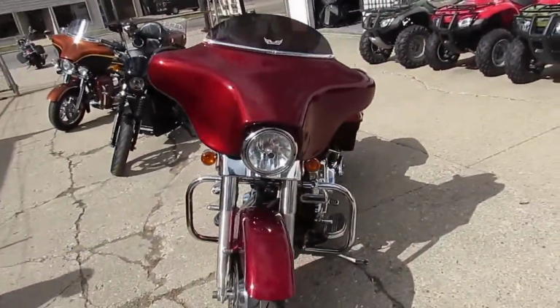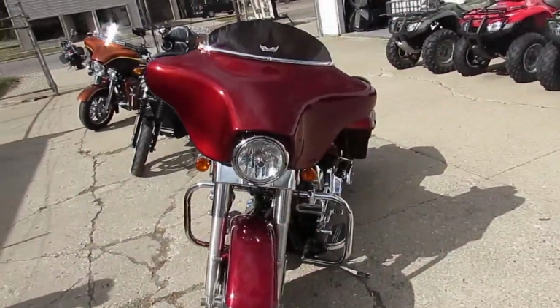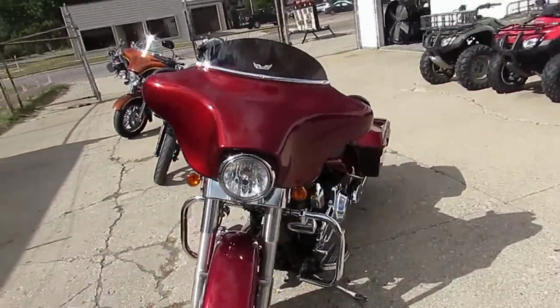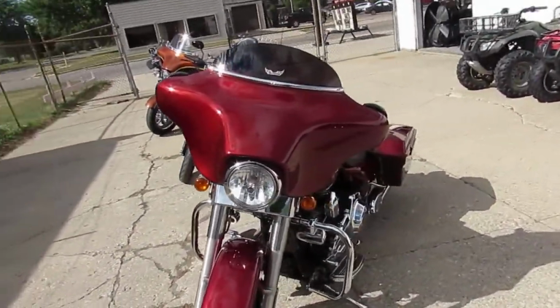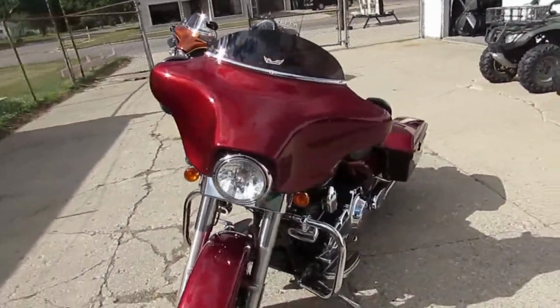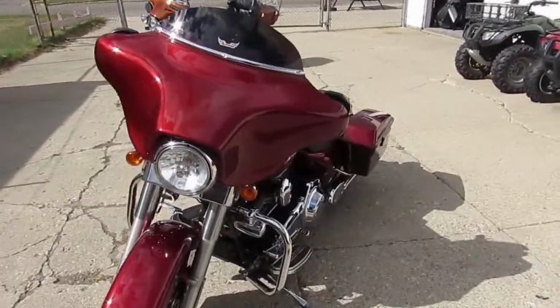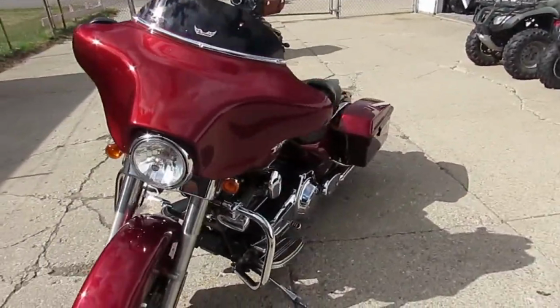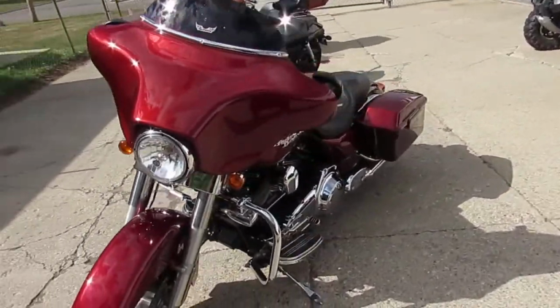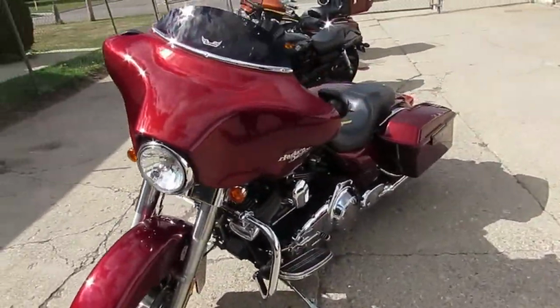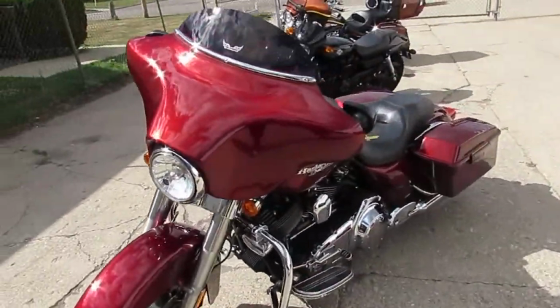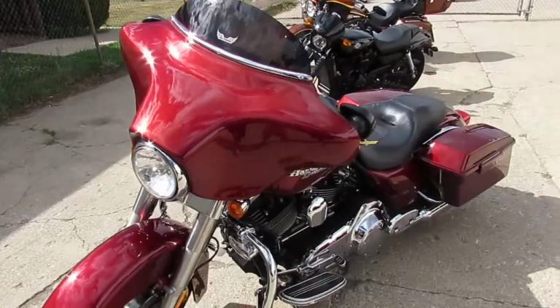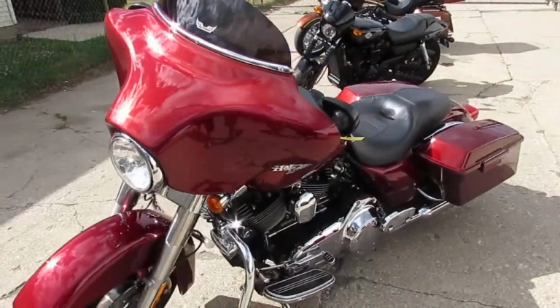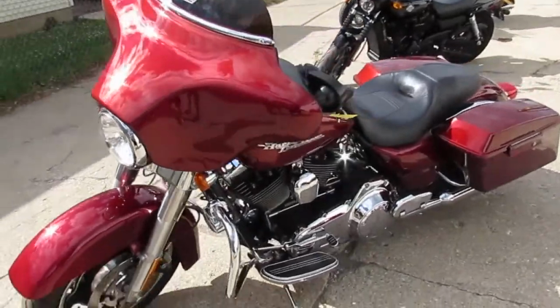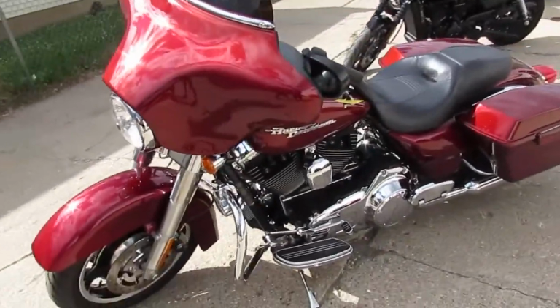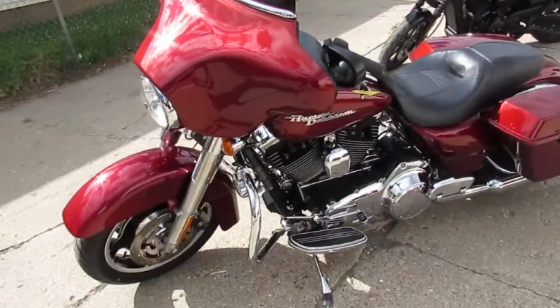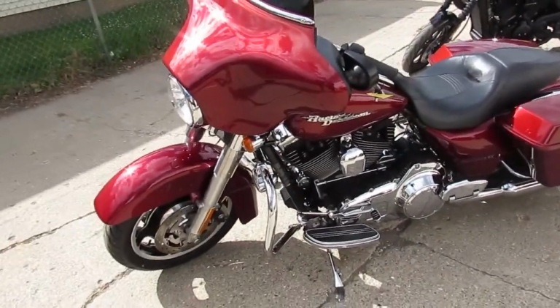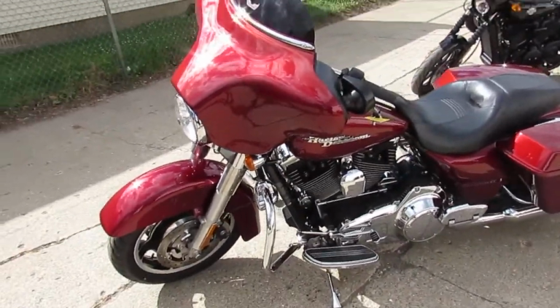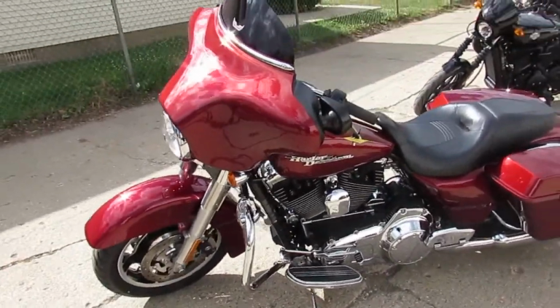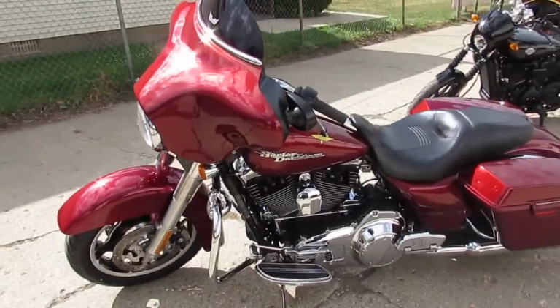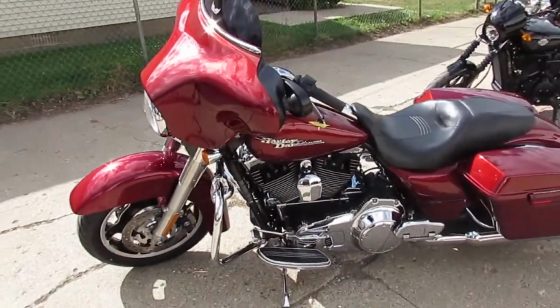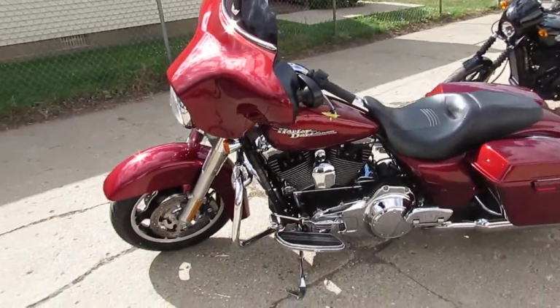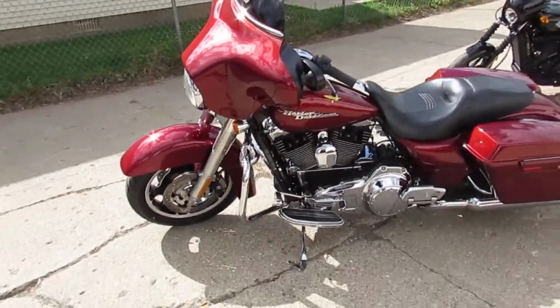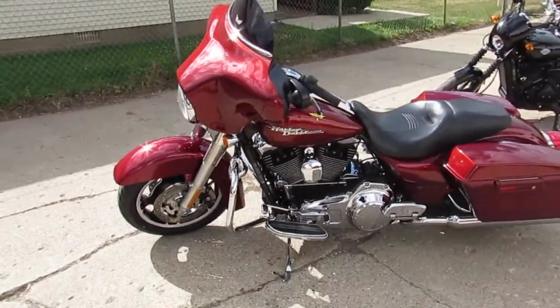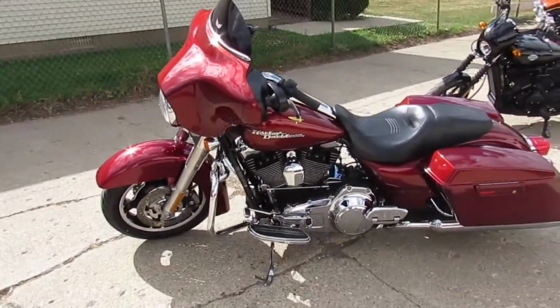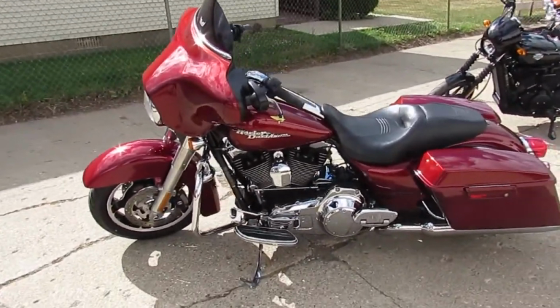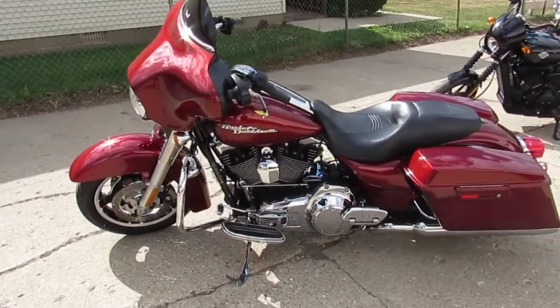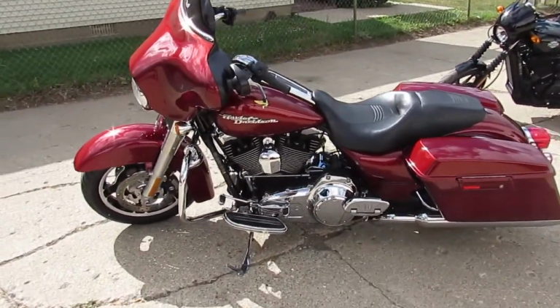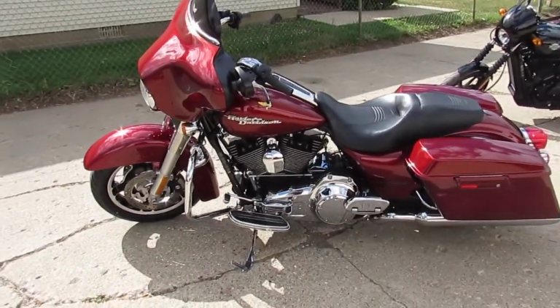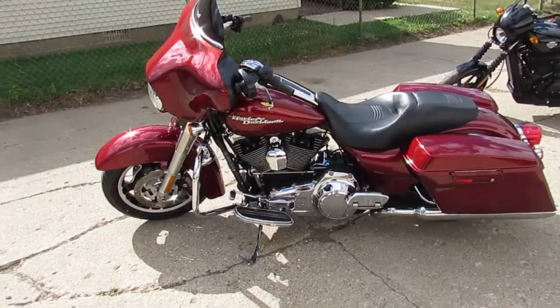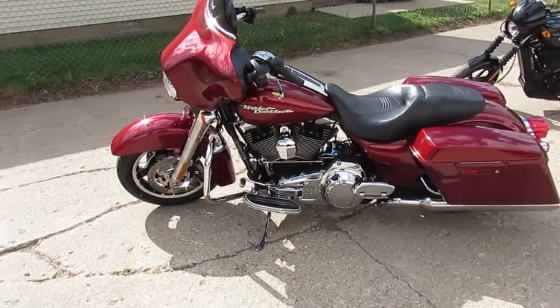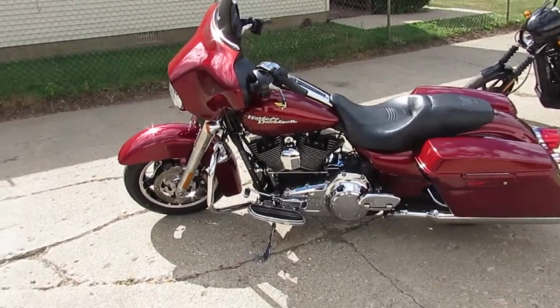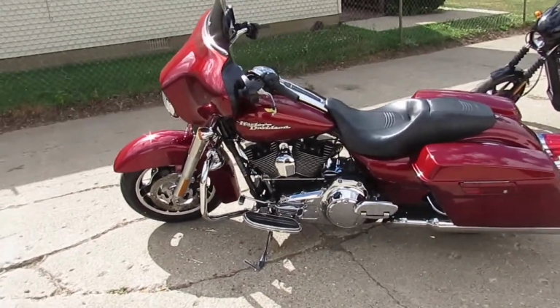As you guys can see in the video, the candy apple red paint looks great, the chrome shines like new, it's all stock, there's no modification, this thing runs strong, needs nothing.